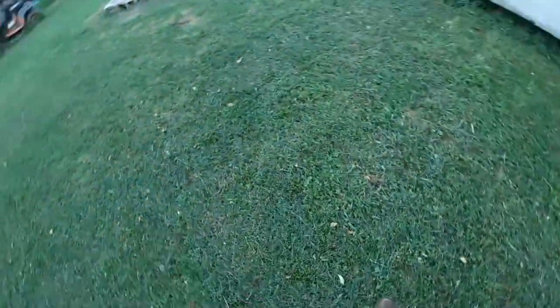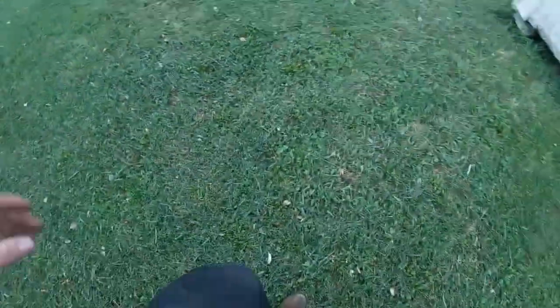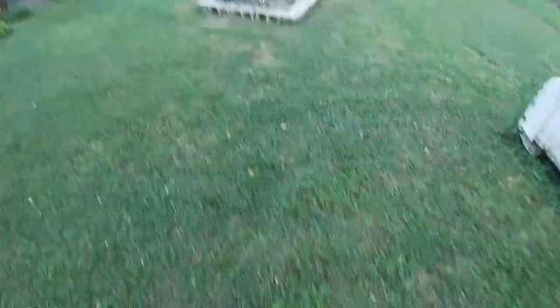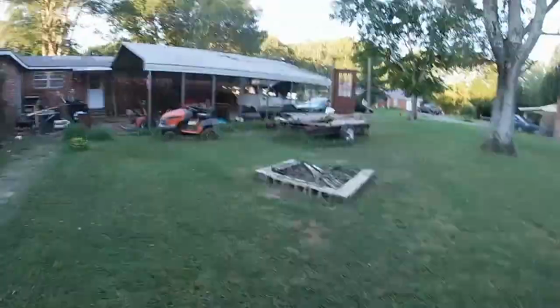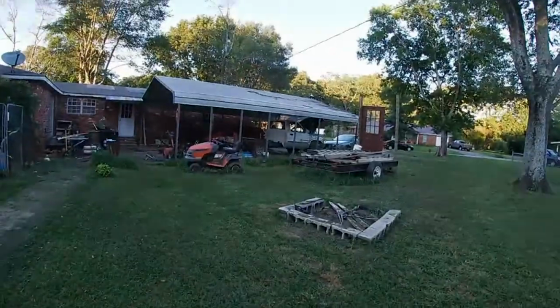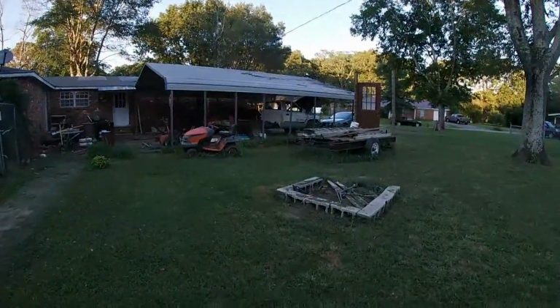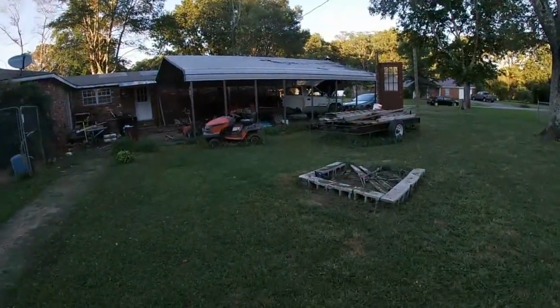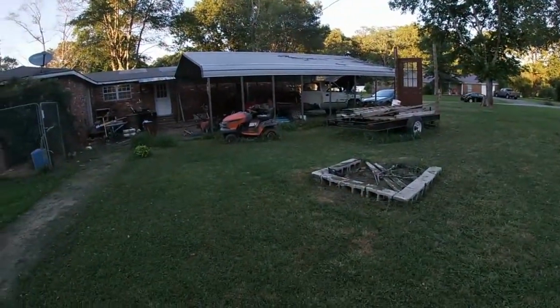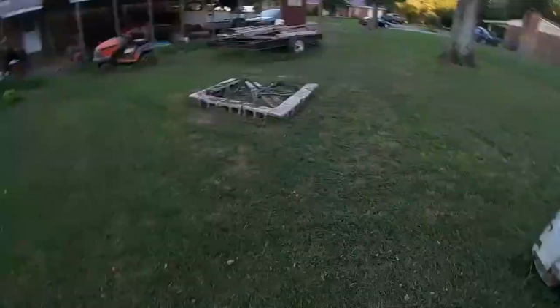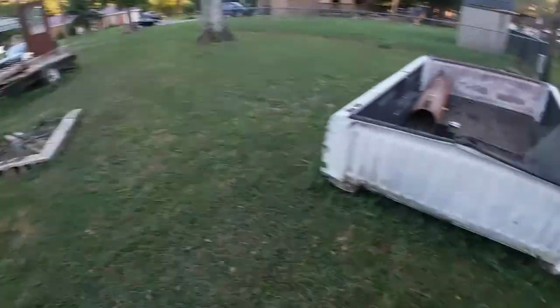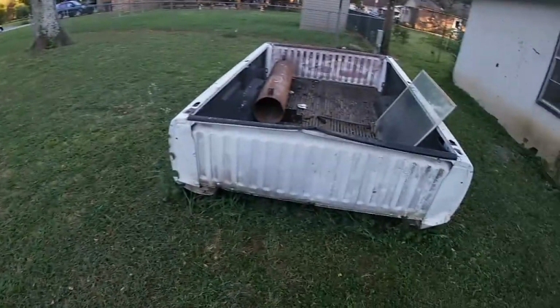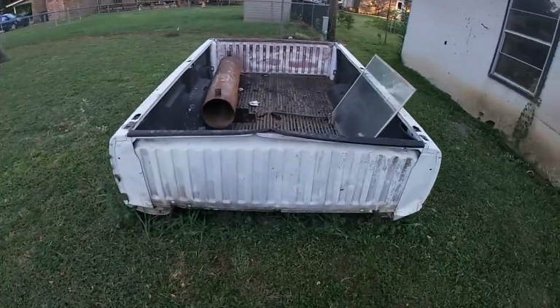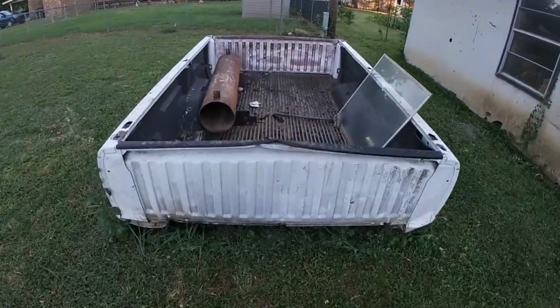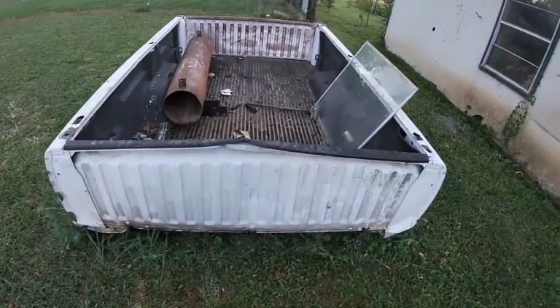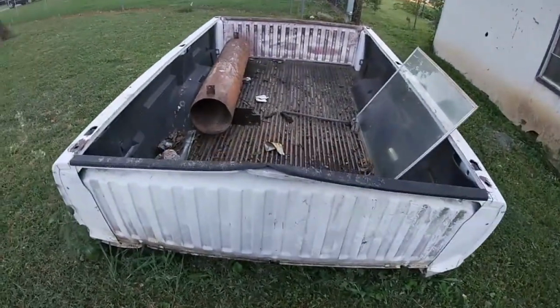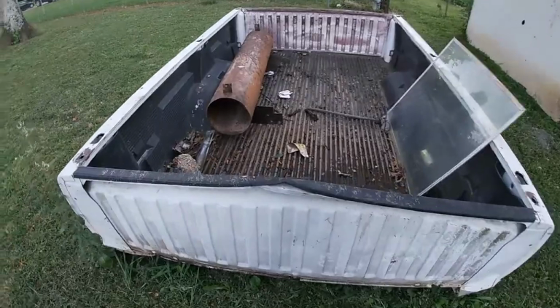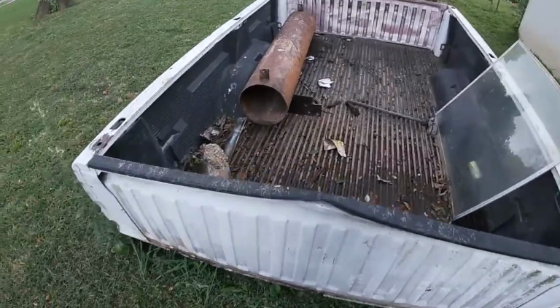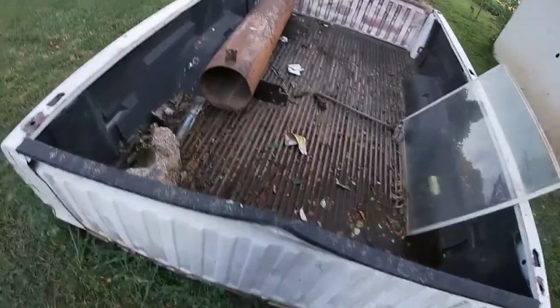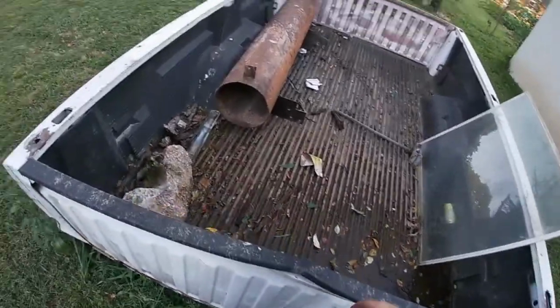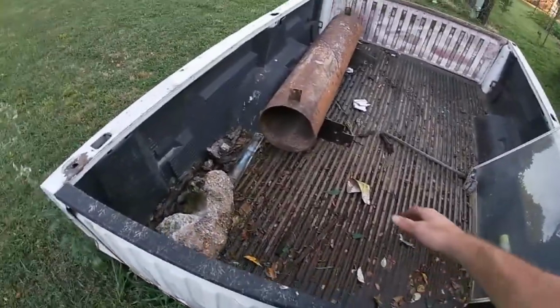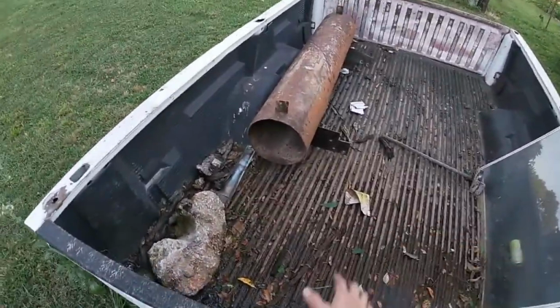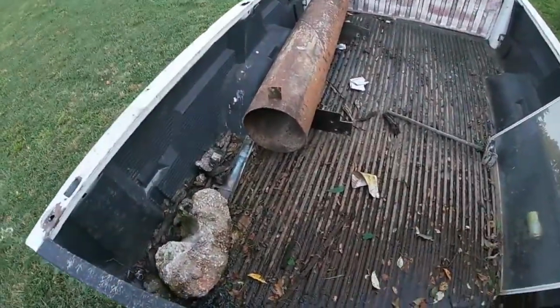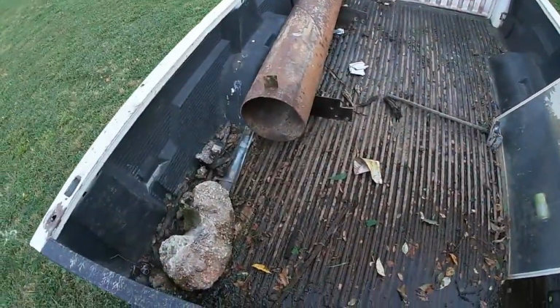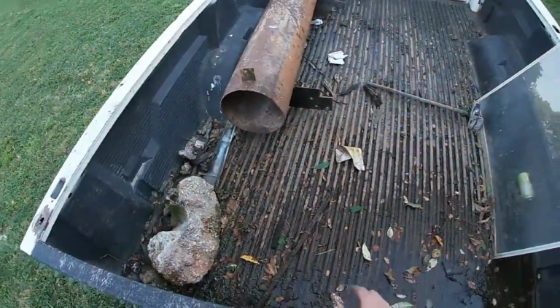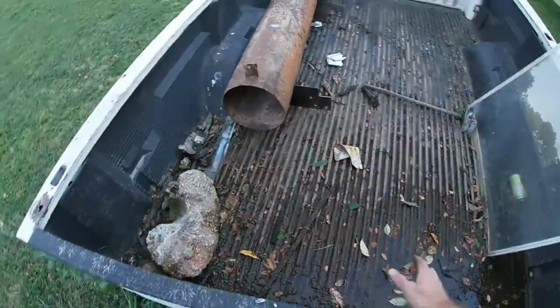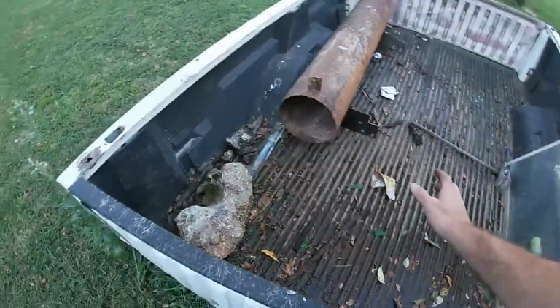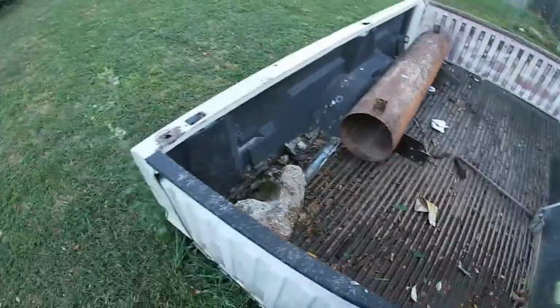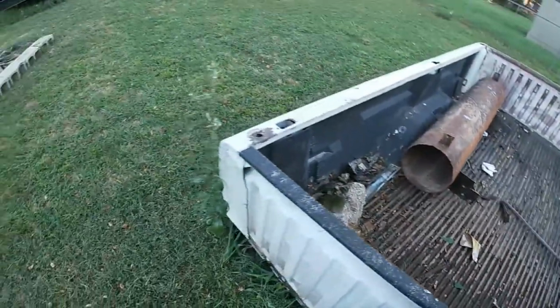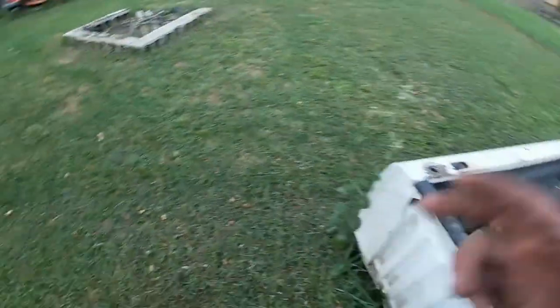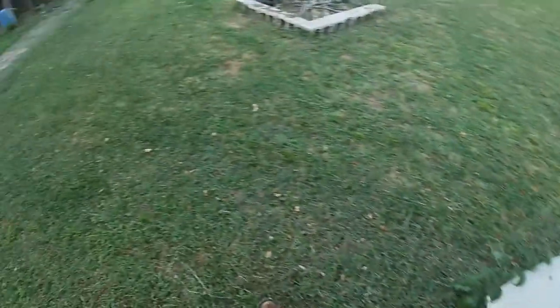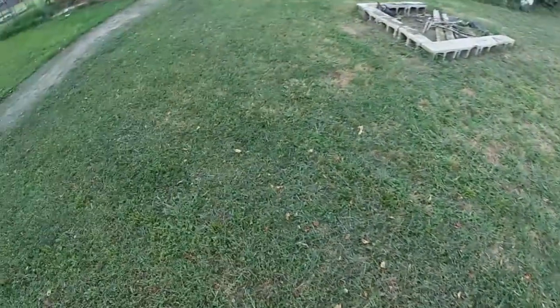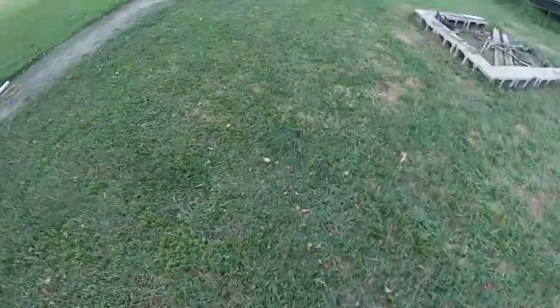Before I end today's video, as you know the truck bed is not on the truck. I thought I would want to keep the truck bed off — I've had it off twice now — but I decided it would be best to keep the bed on the truck for now.